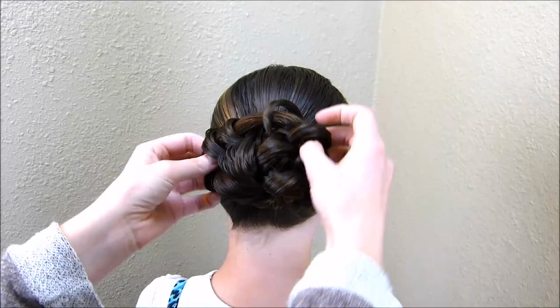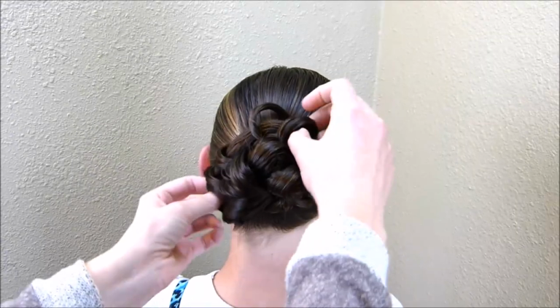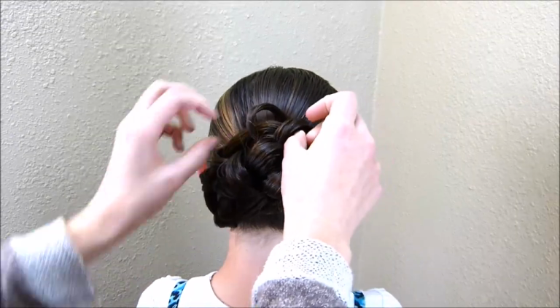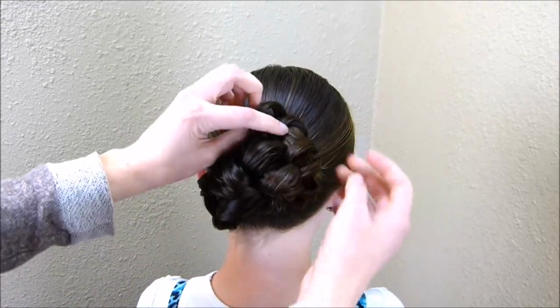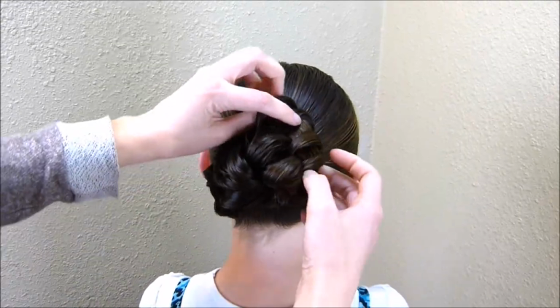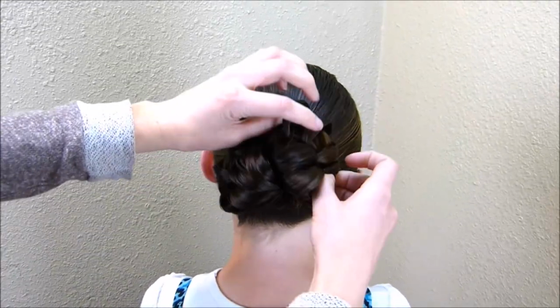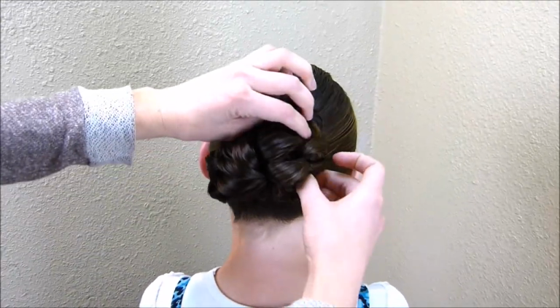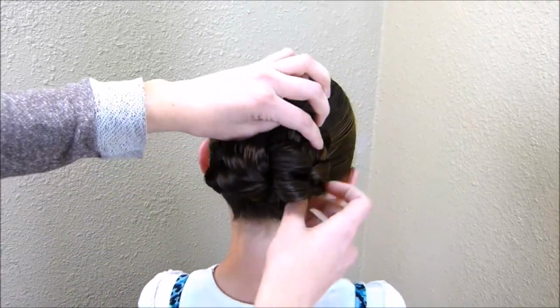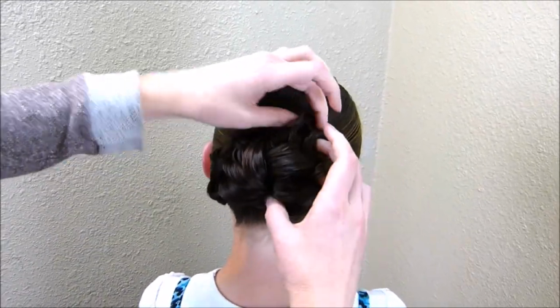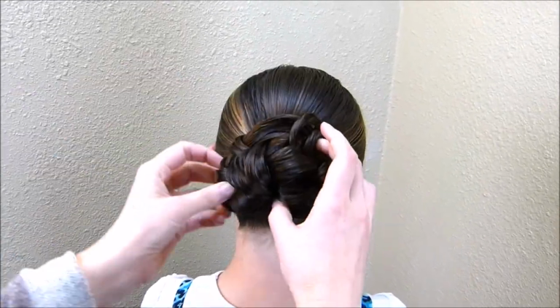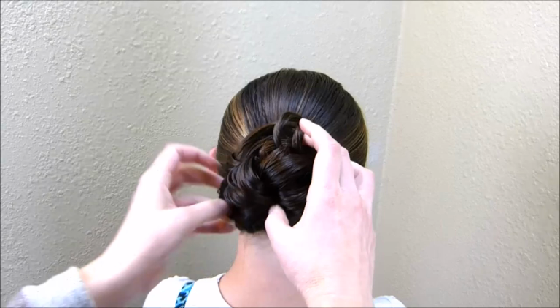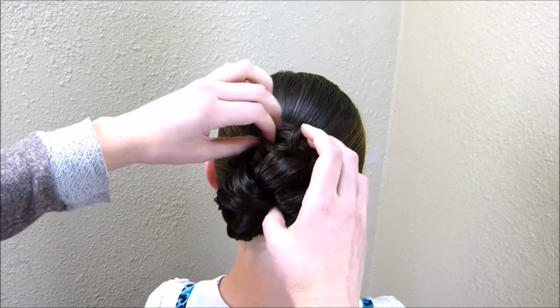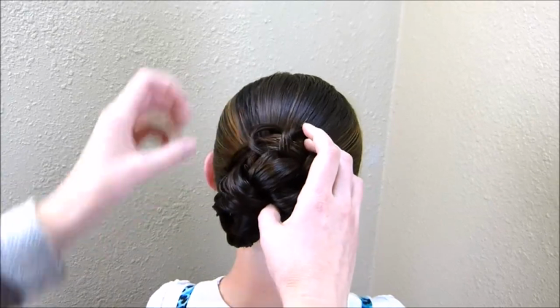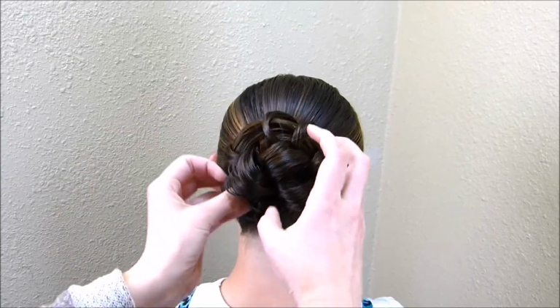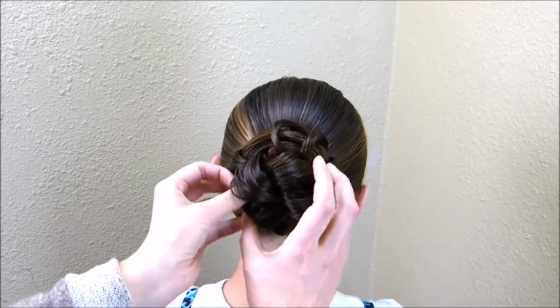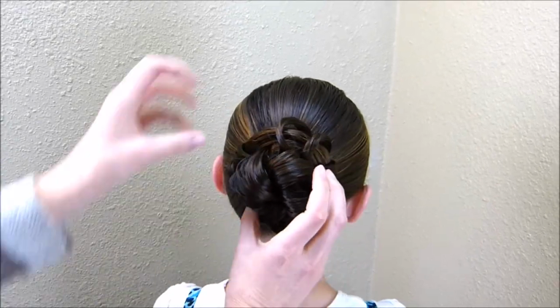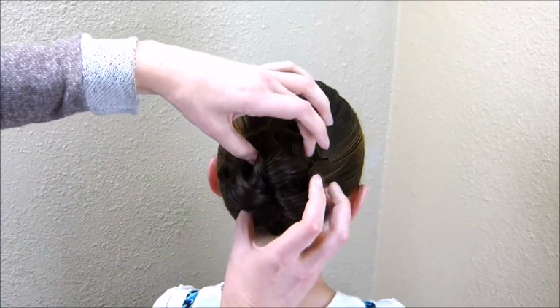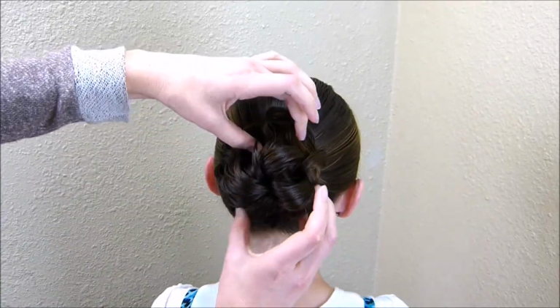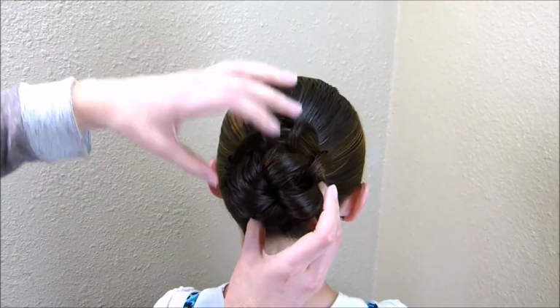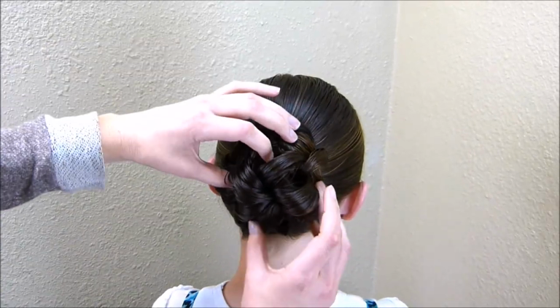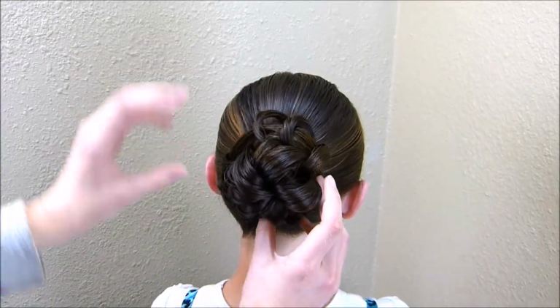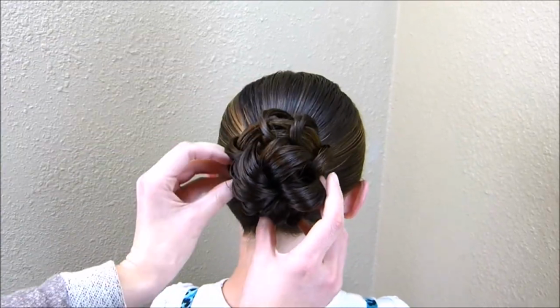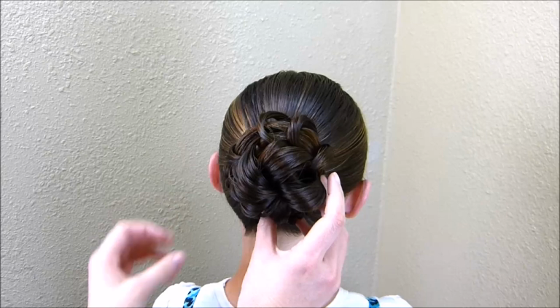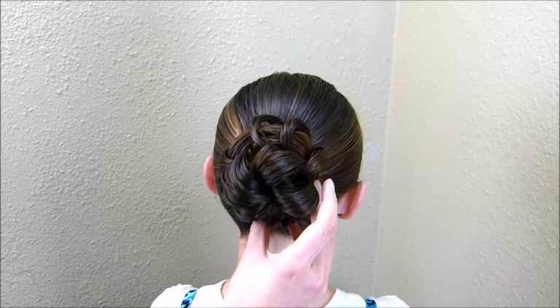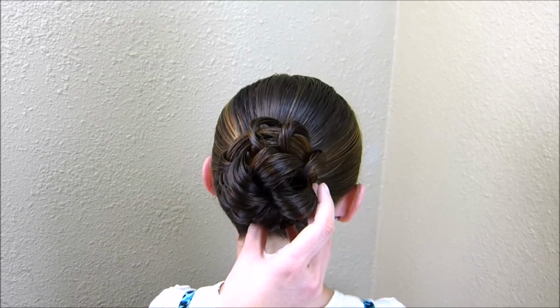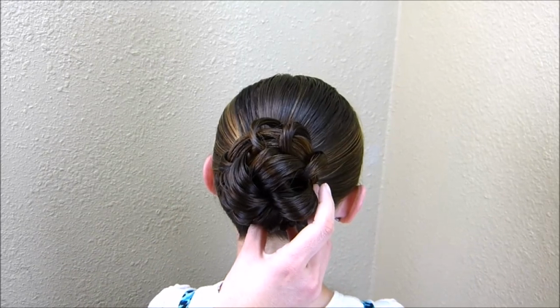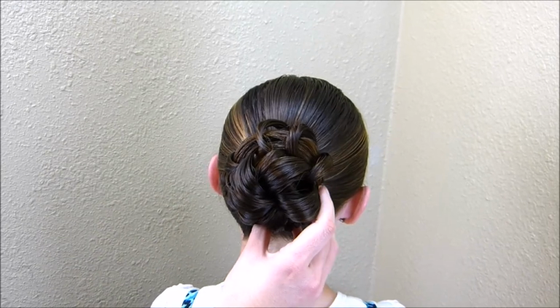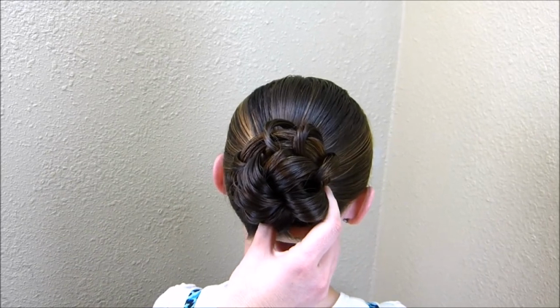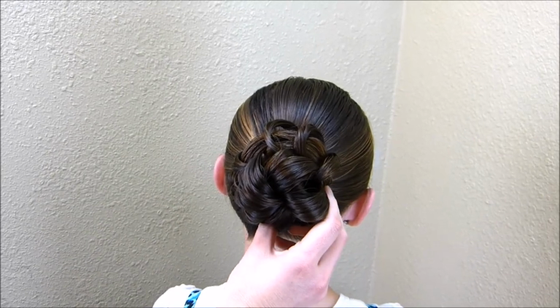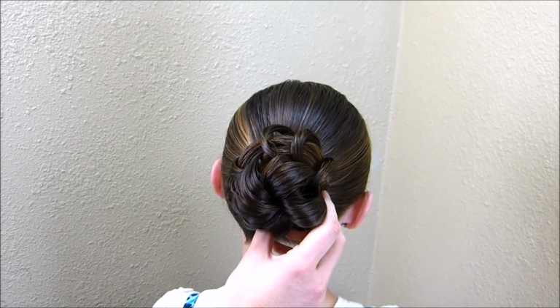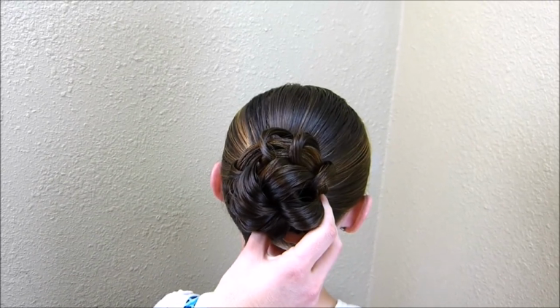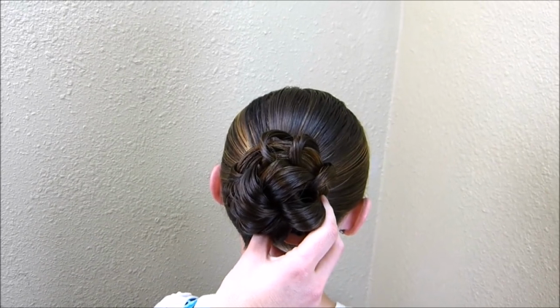After I have them all tucked inside there, I'm just going to take these knots and kind of spread them out and place them where I want them, and then I'm just going to tuck everything in with some bobby pins.